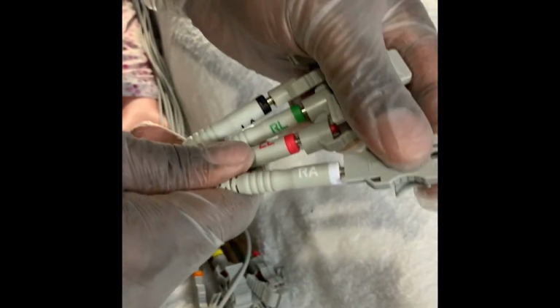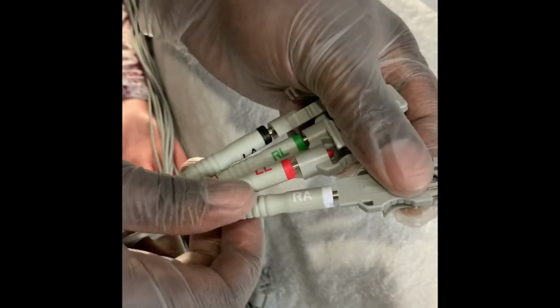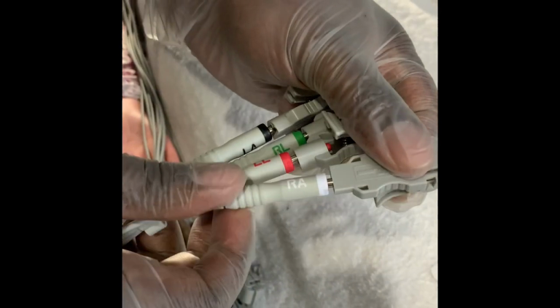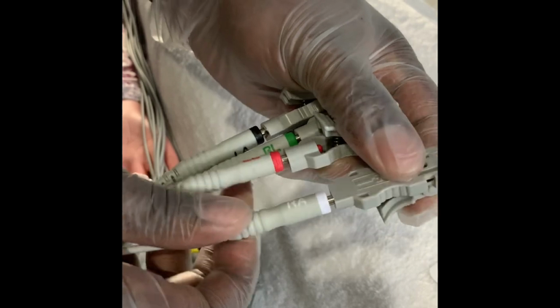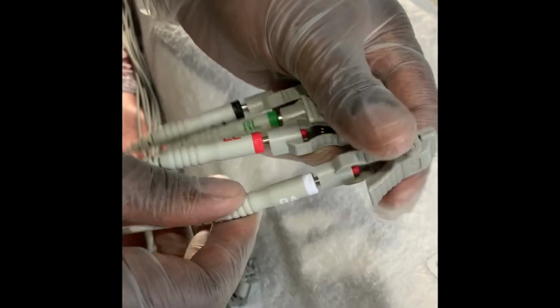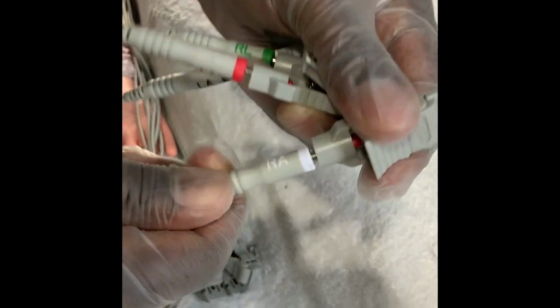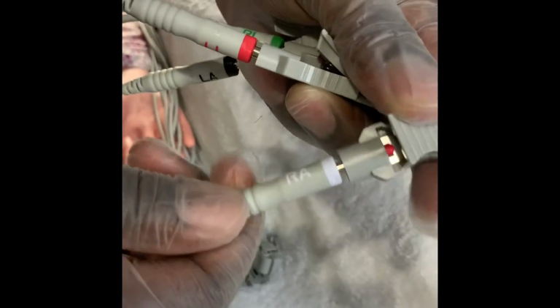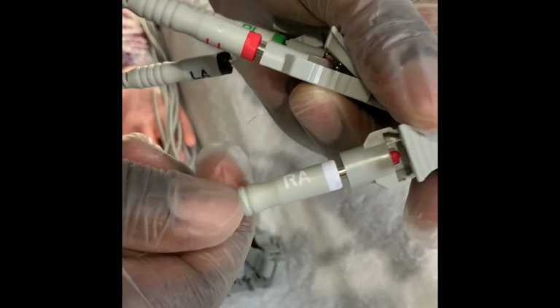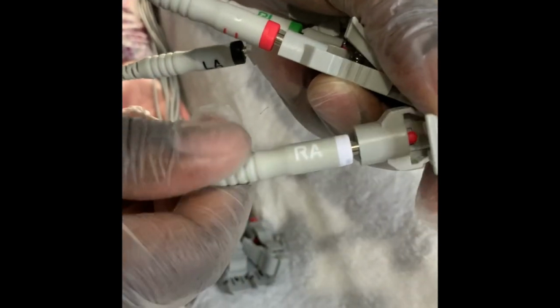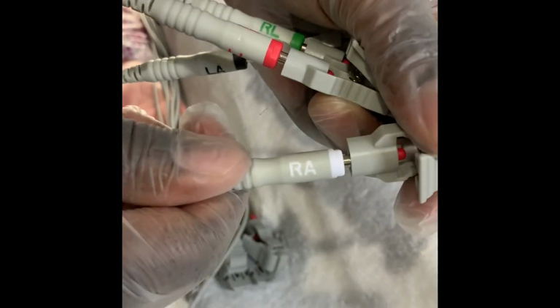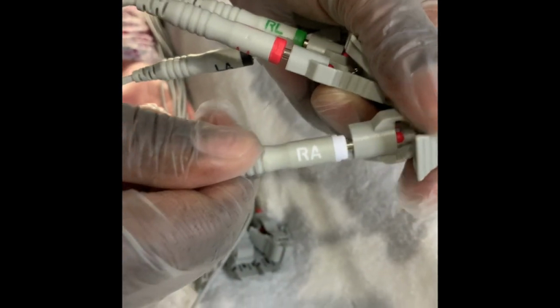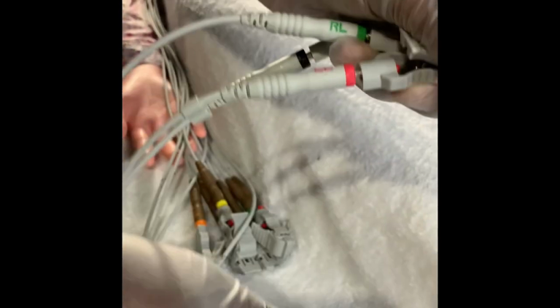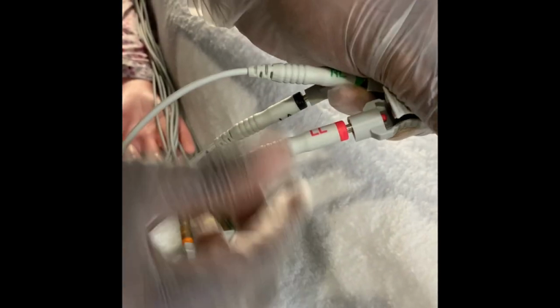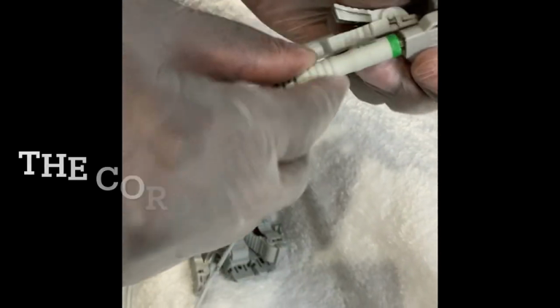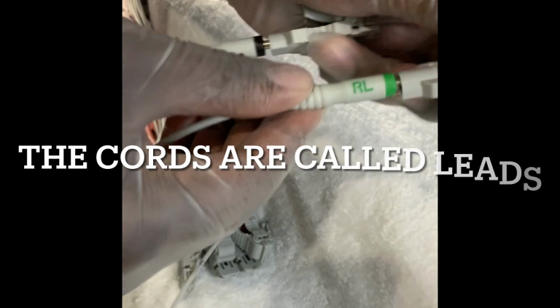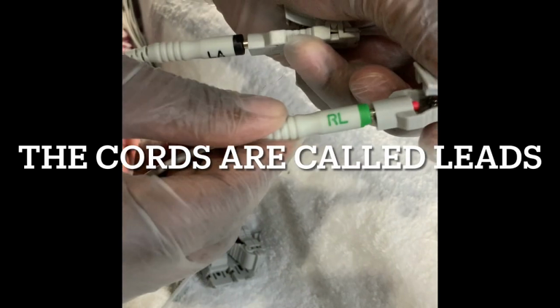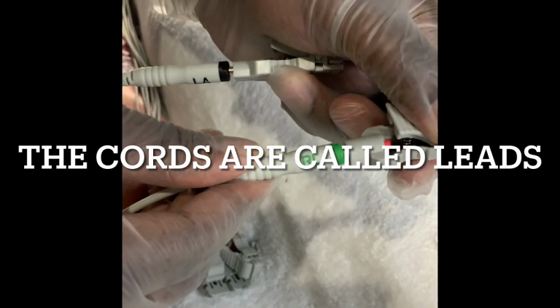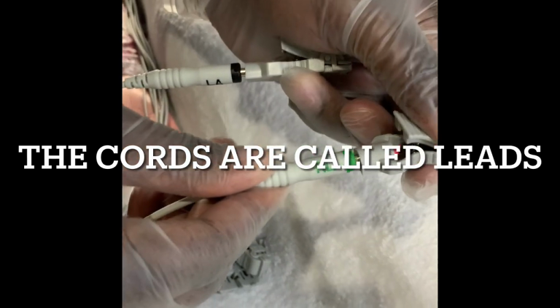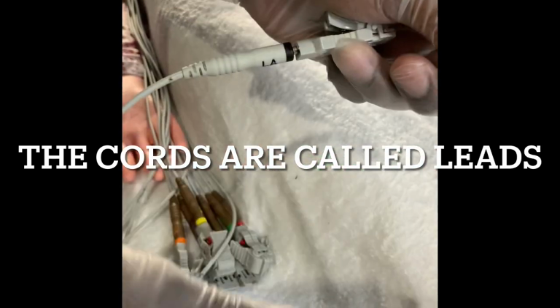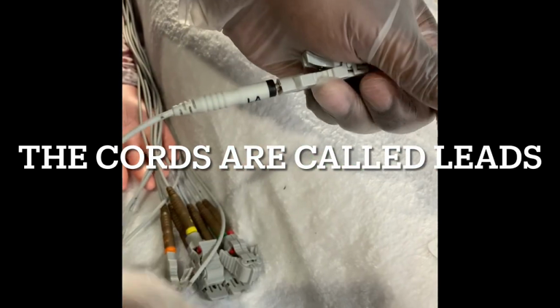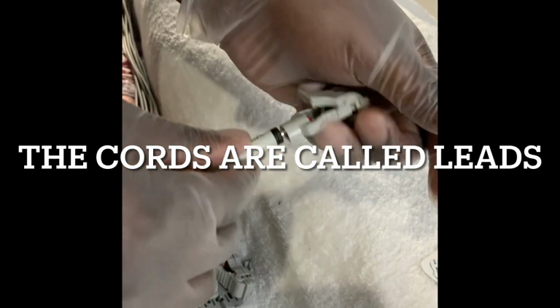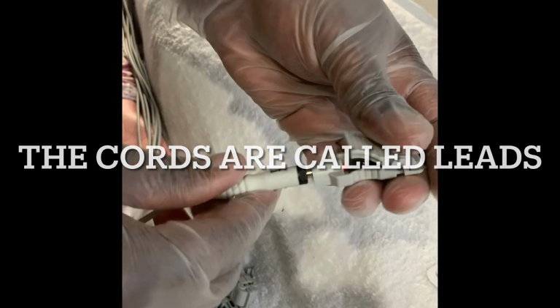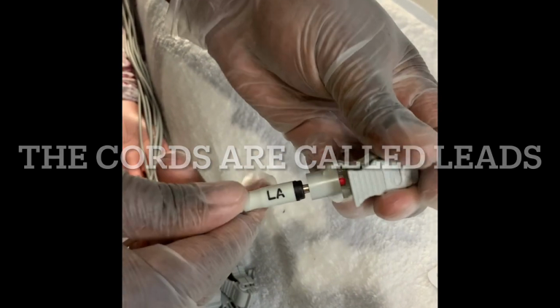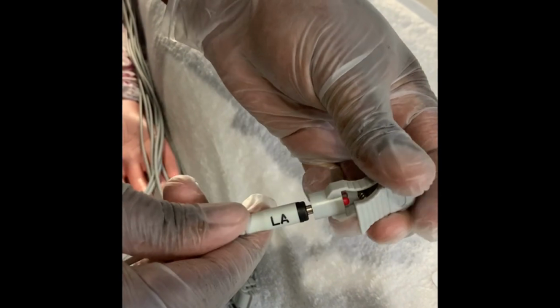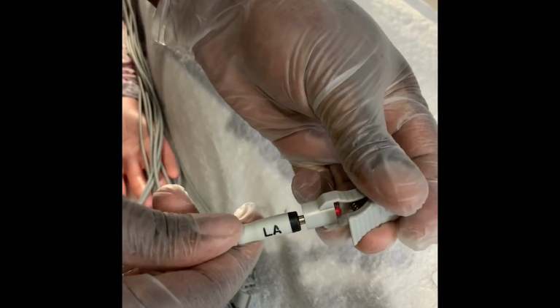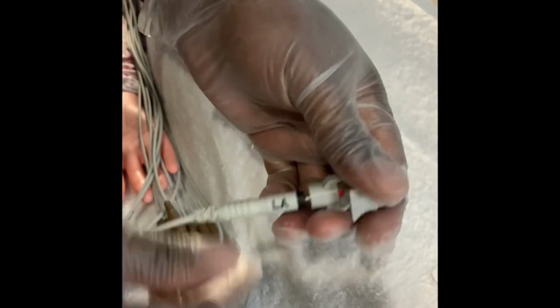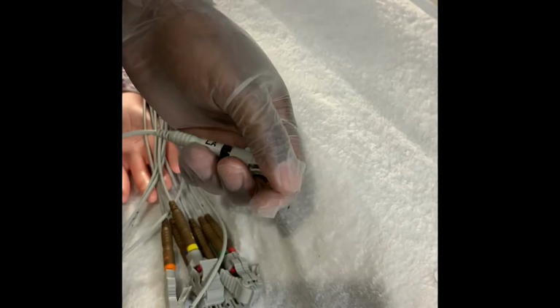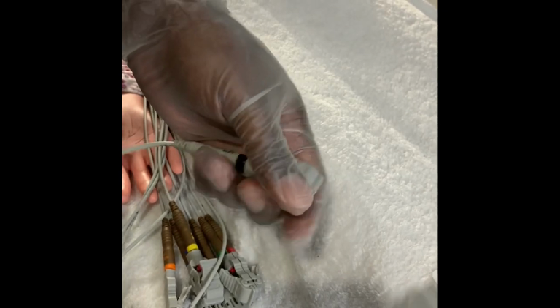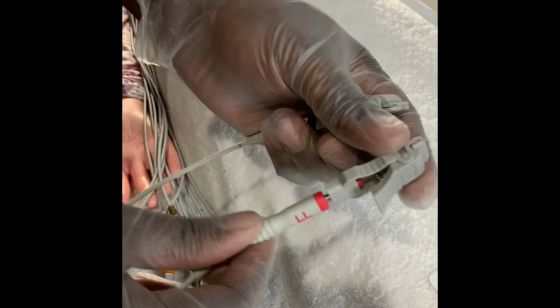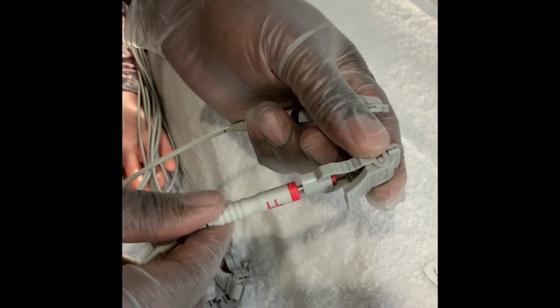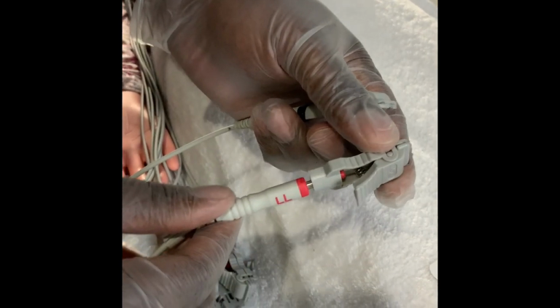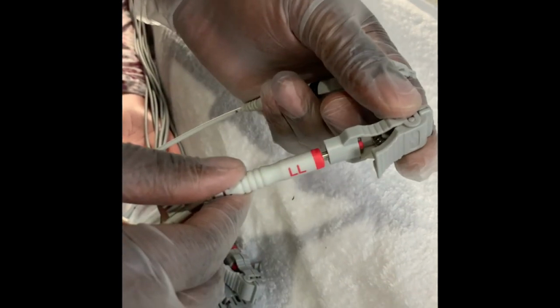As you can see right here on this lead, RA stands for right arm. RL stands for right leg. This one stands for left arm. And LL stands for left leg.